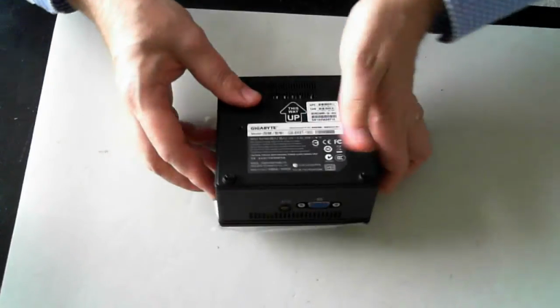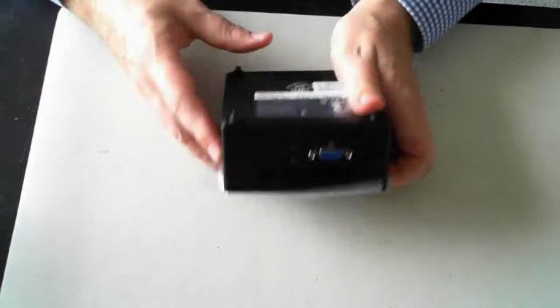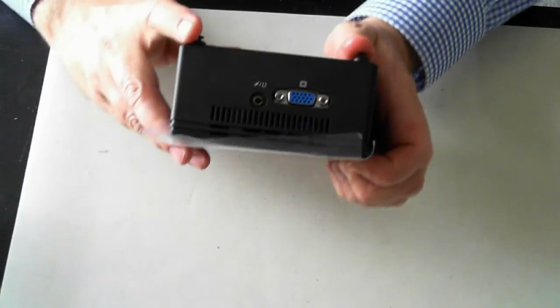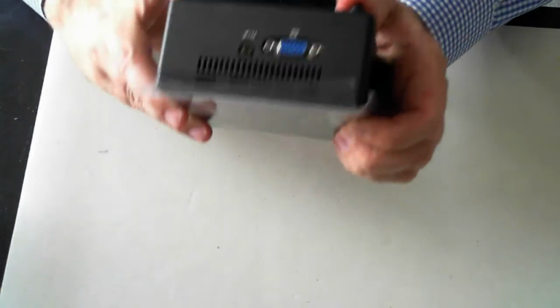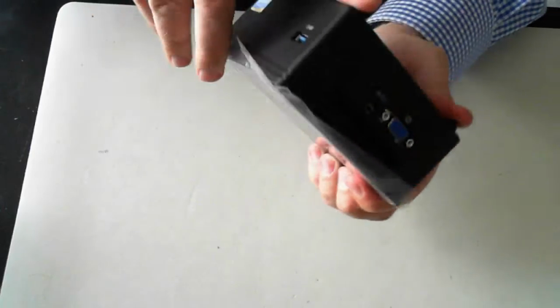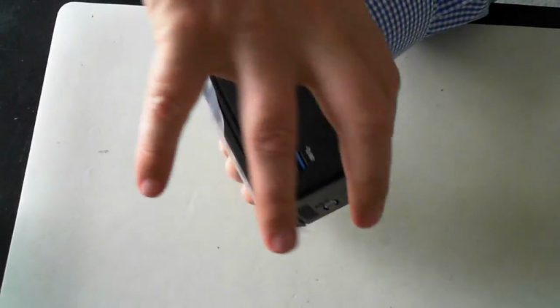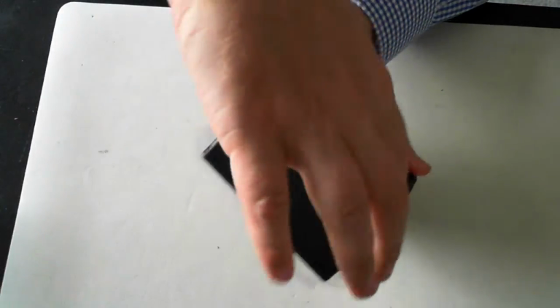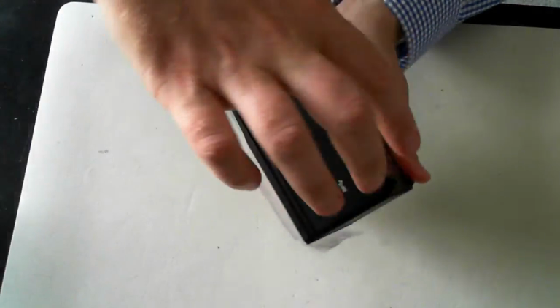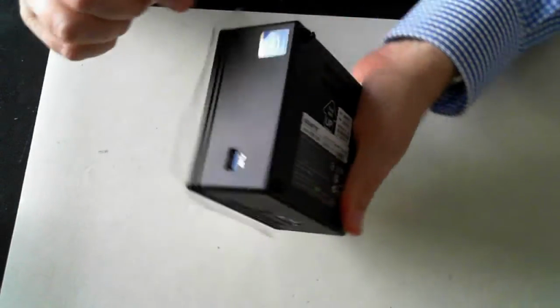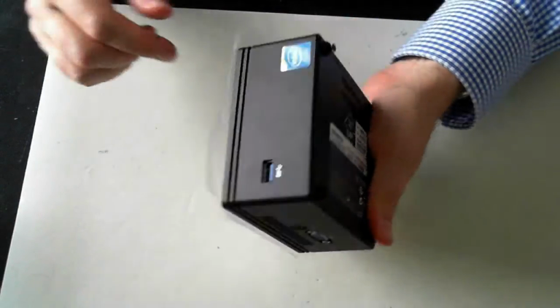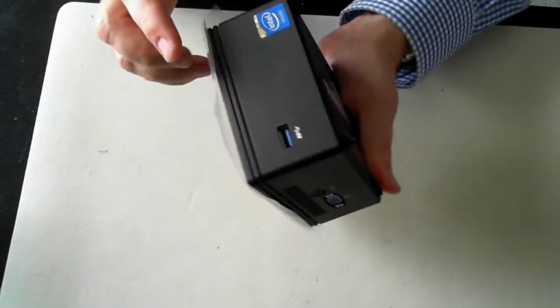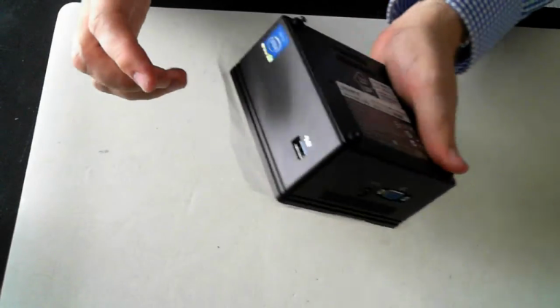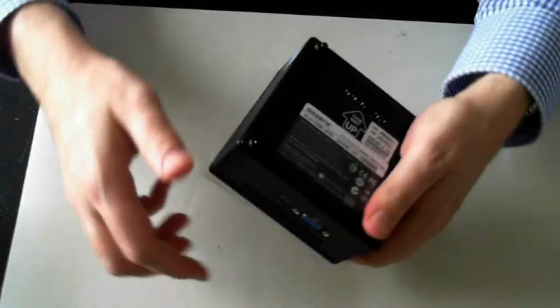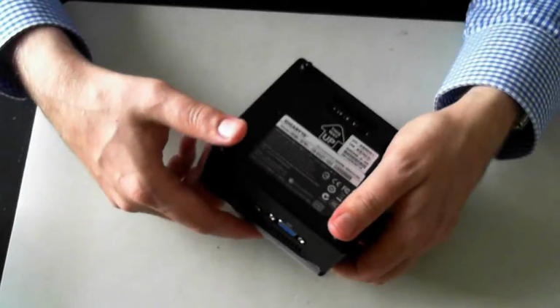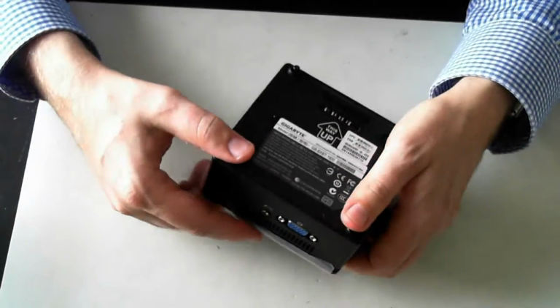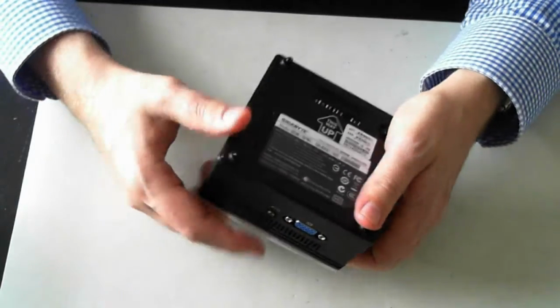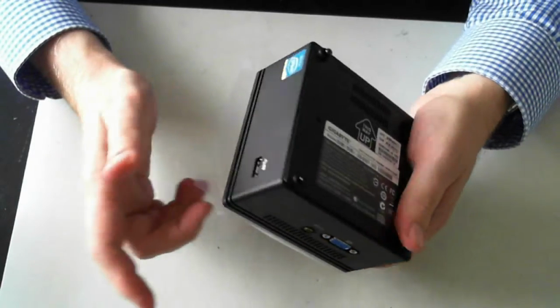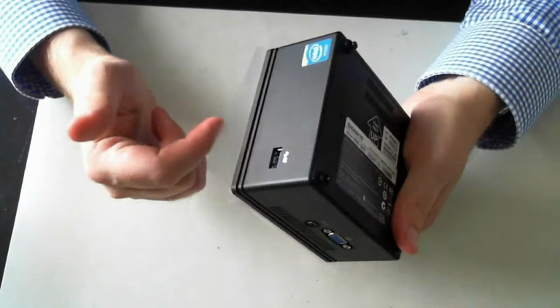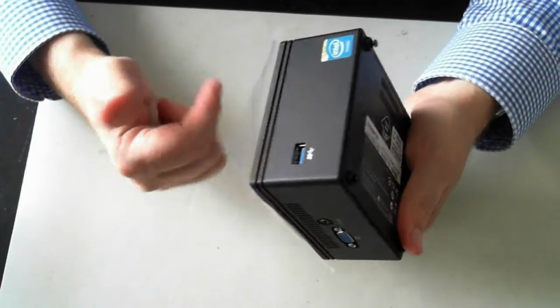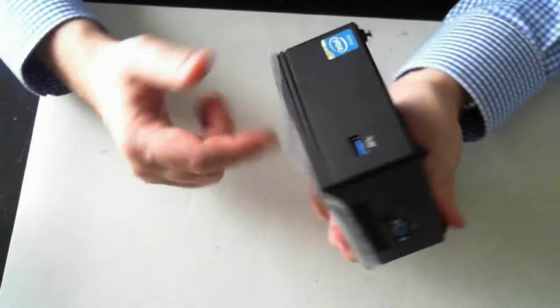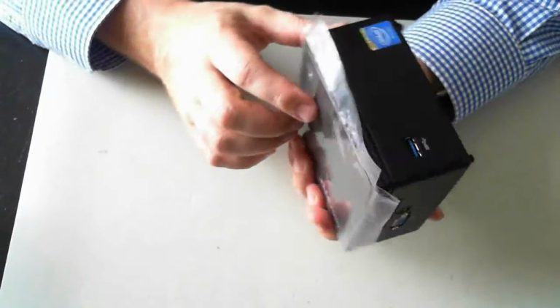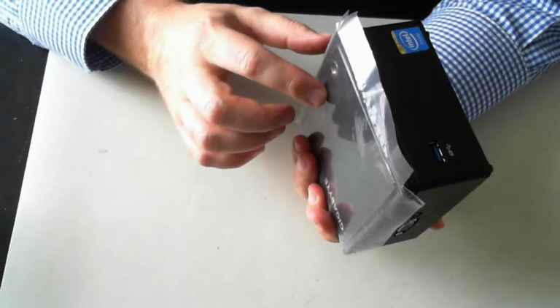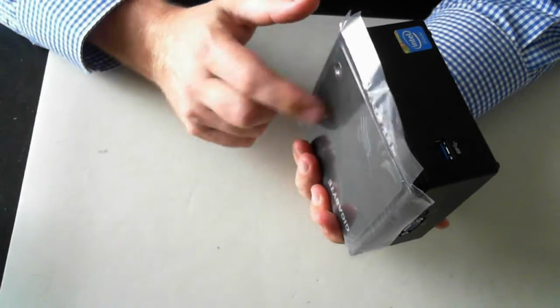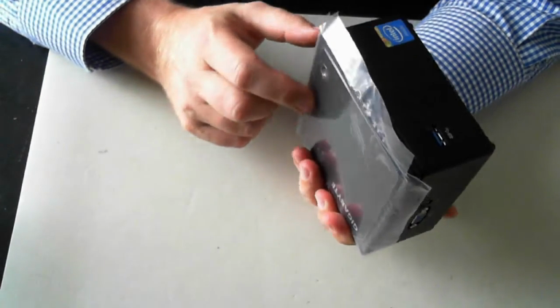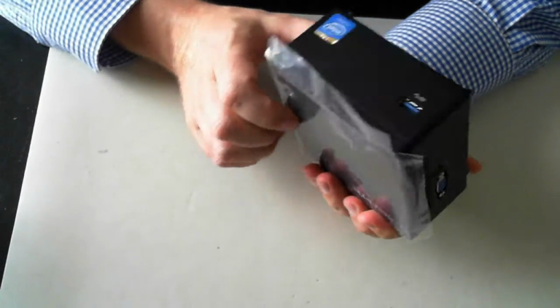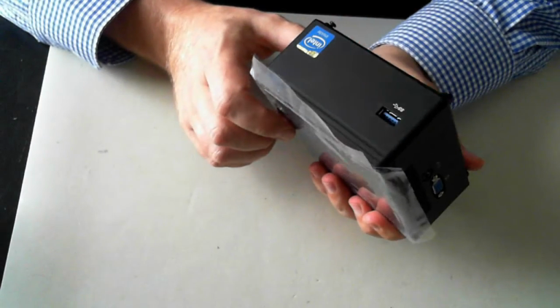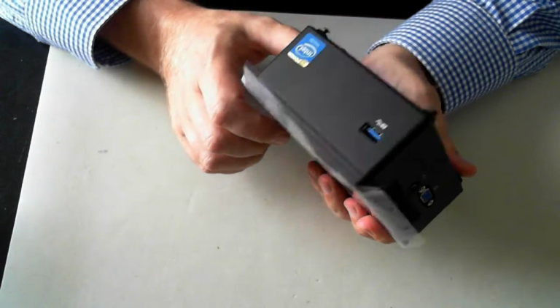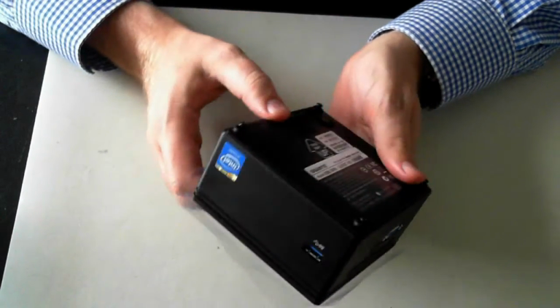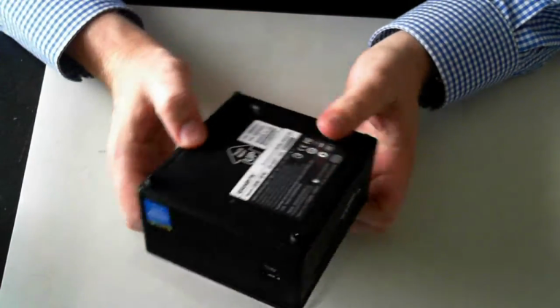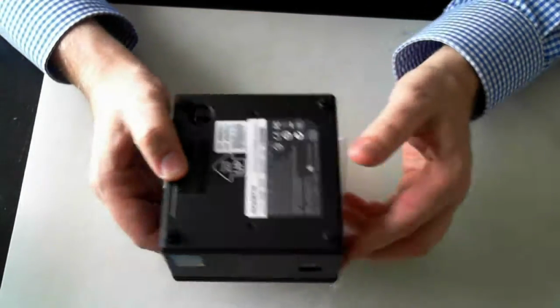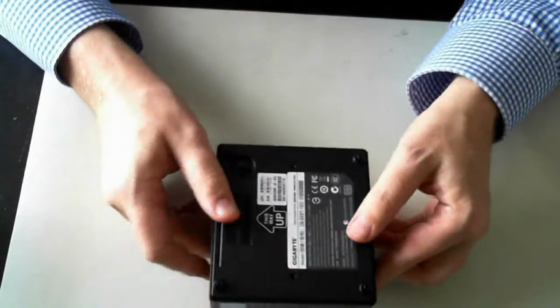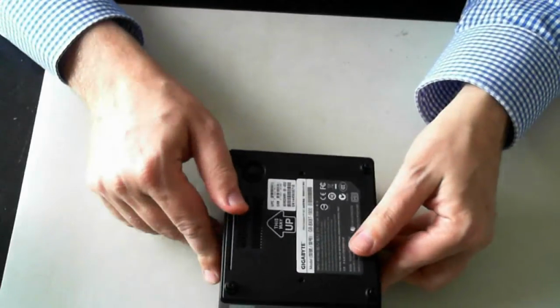This is the unit itself — there's the back, there's the front — and what I'm going to do is just assemble it. I'll put in an SSD drive, memory, and everything. It's already got the CPU in there.